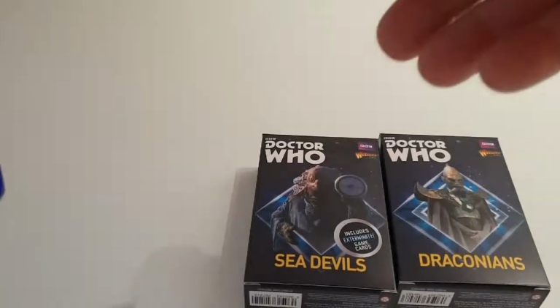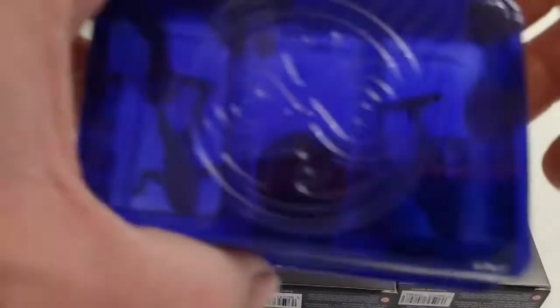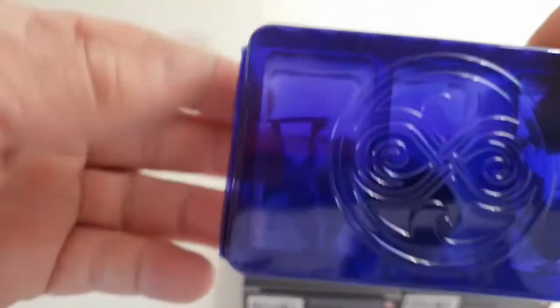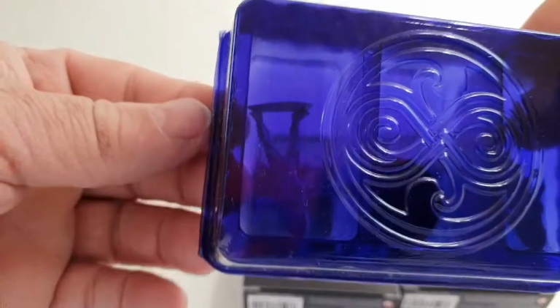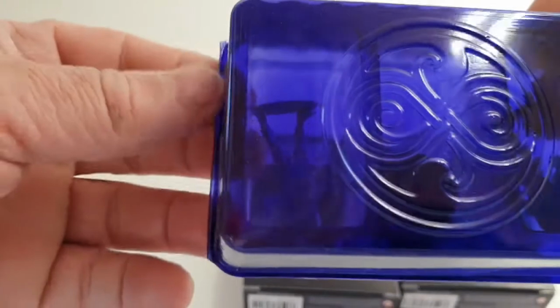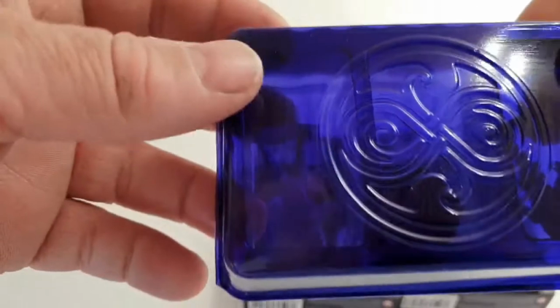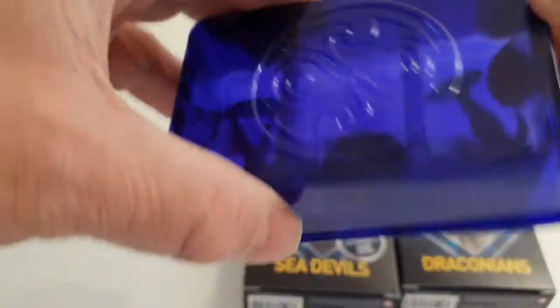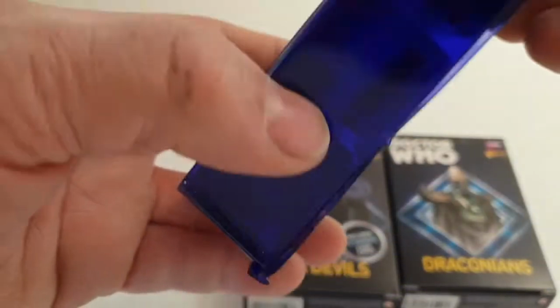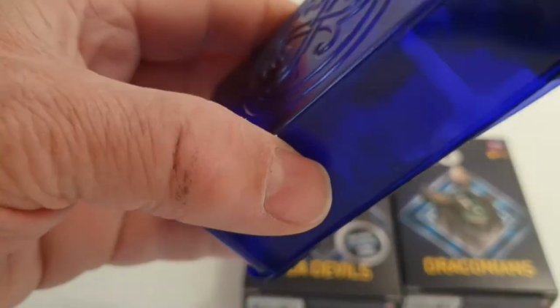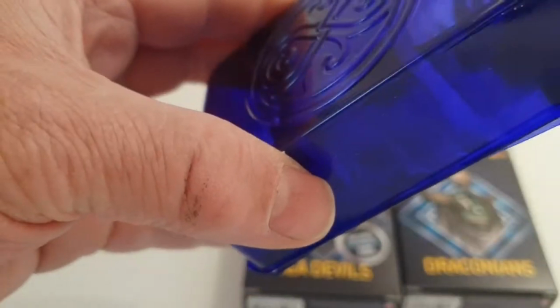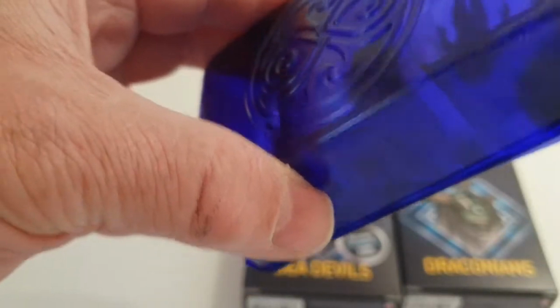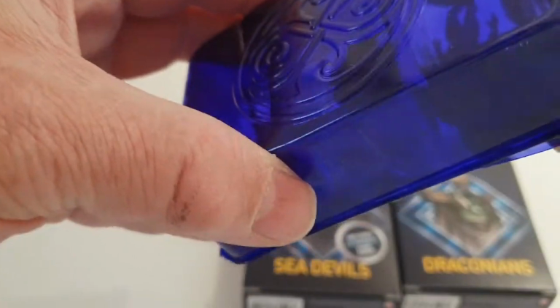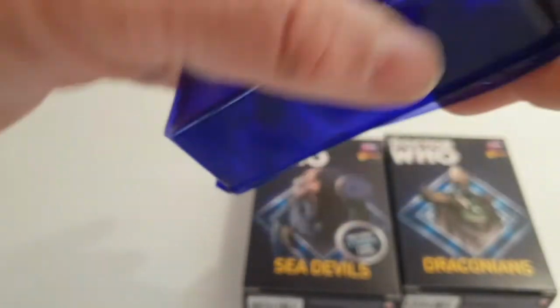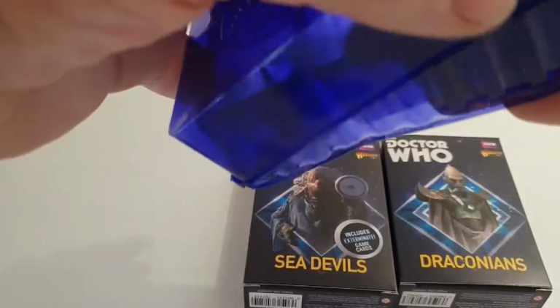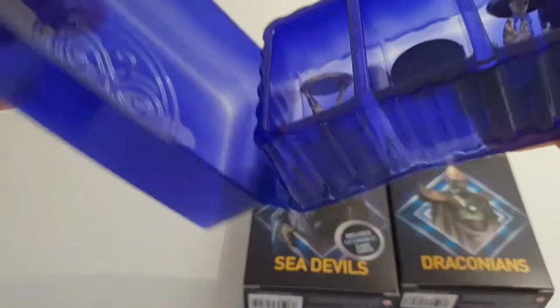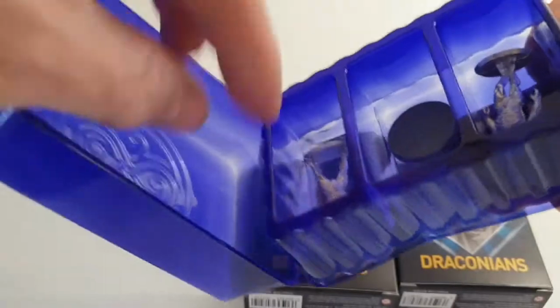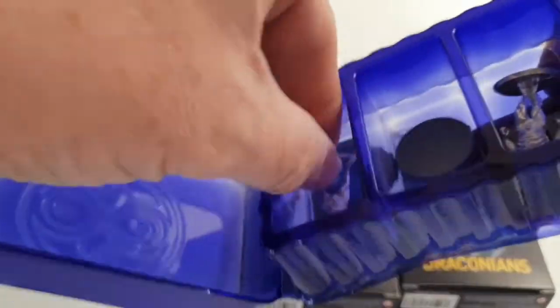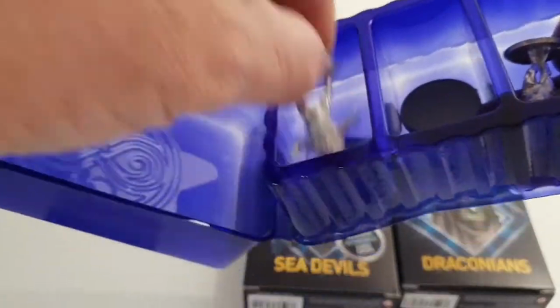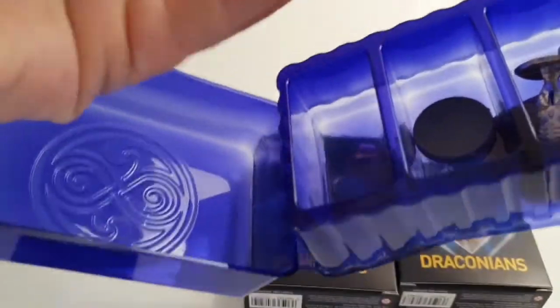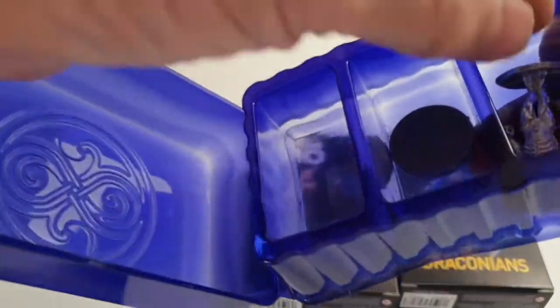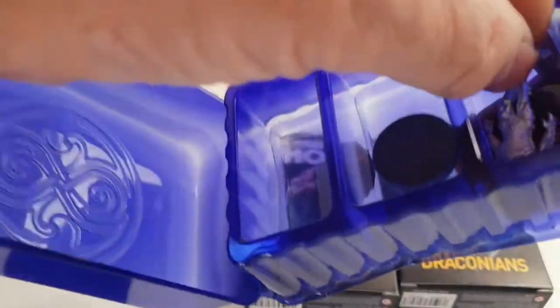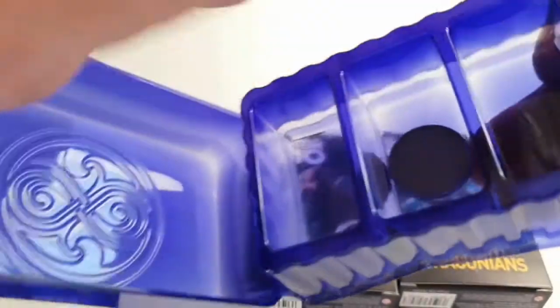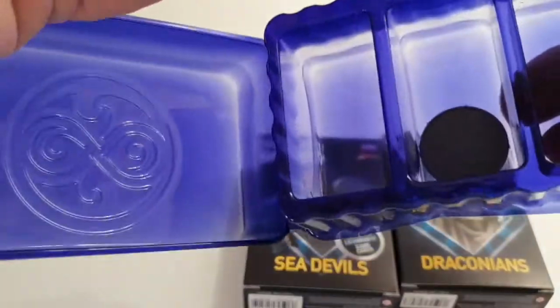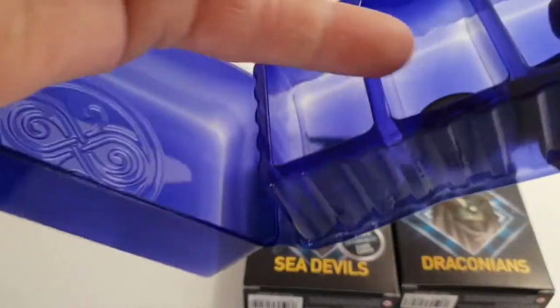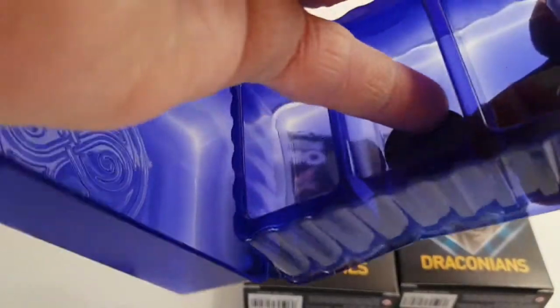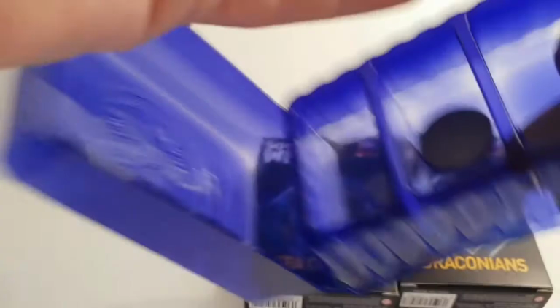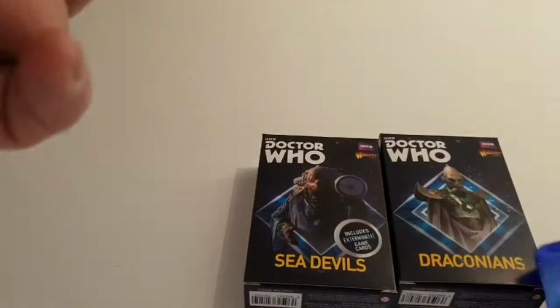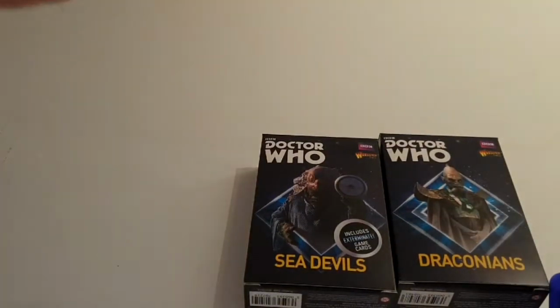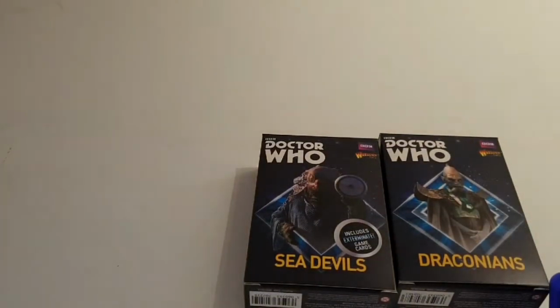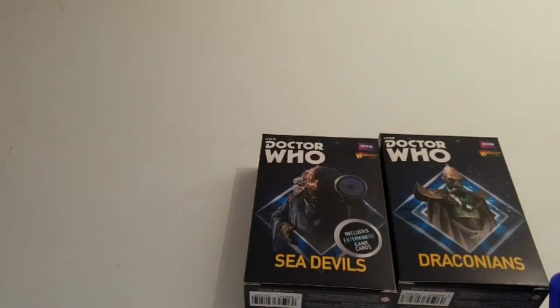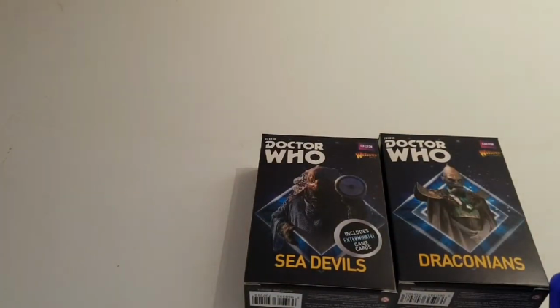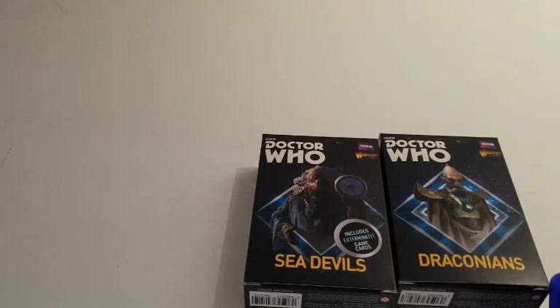Once again we get the beautiful boxes with the Gallifreyan symbol embossed on them. Then we have two Zygons and two plastic bases, although for some reason I've only got one plastic base in there, which doesn't matter because I've got quite a lot of them.